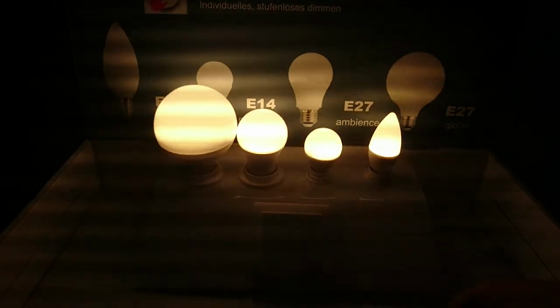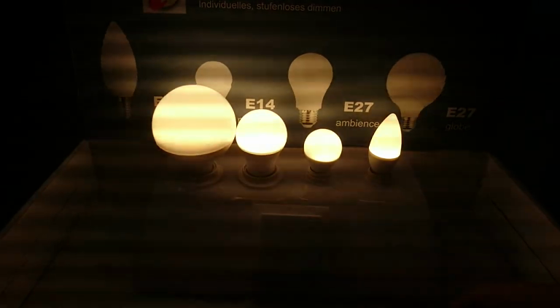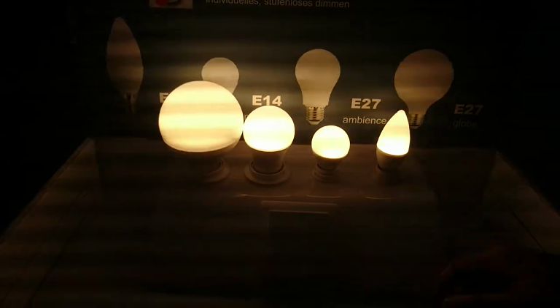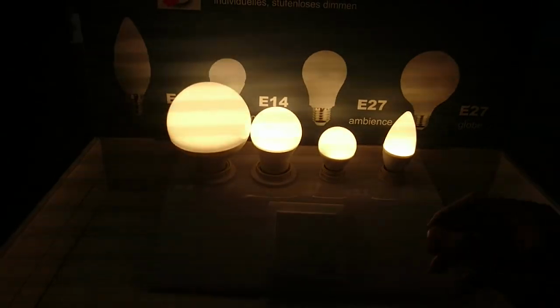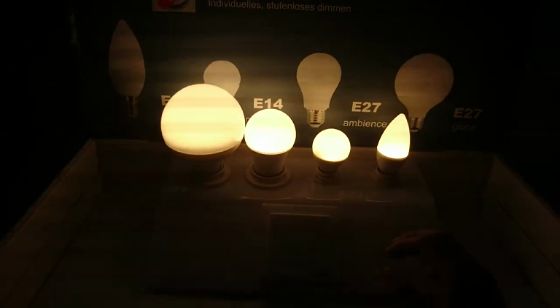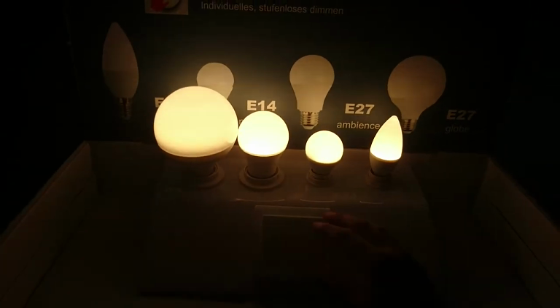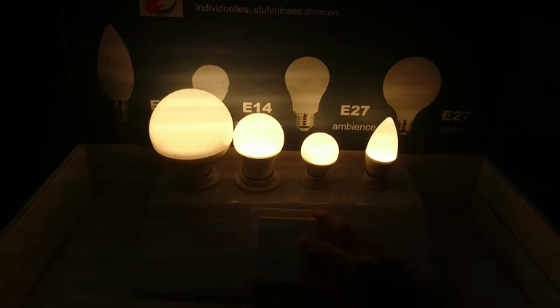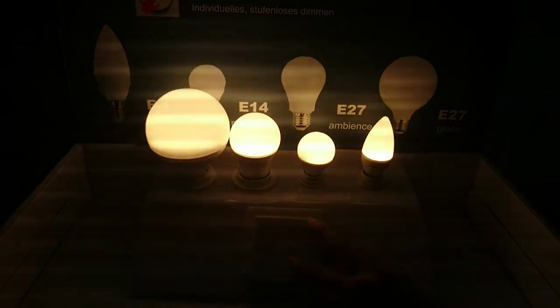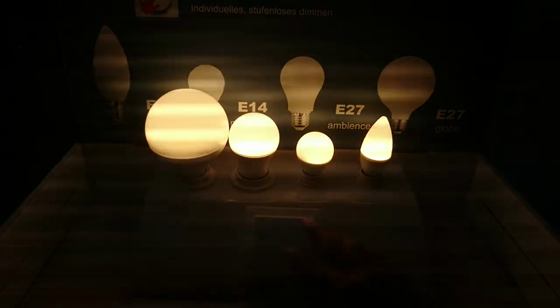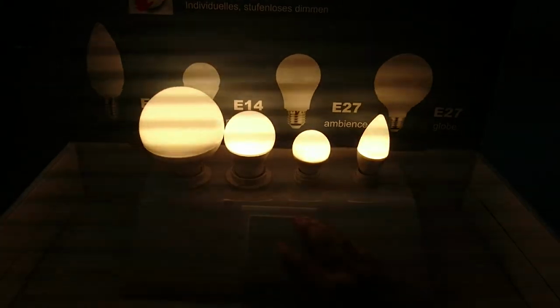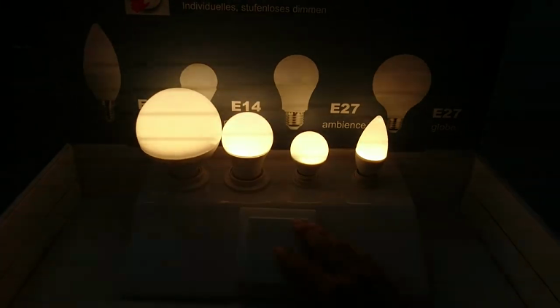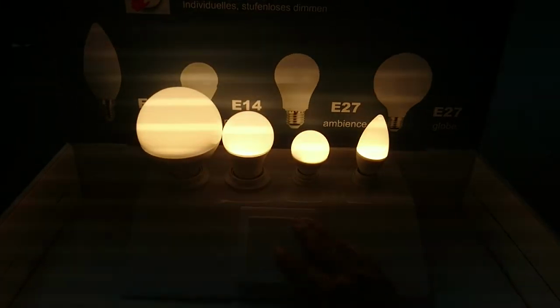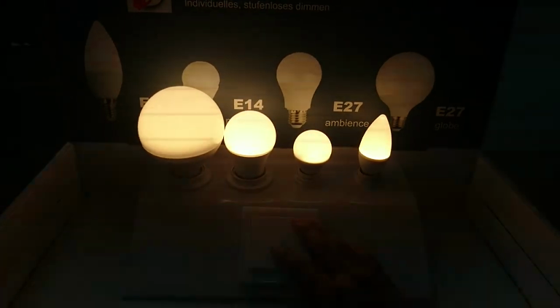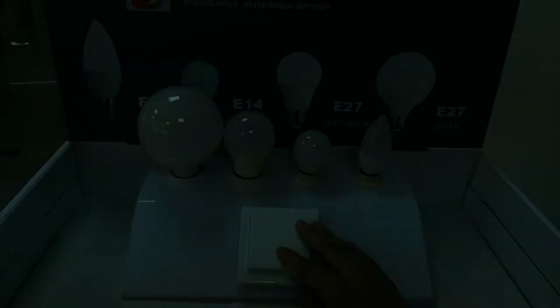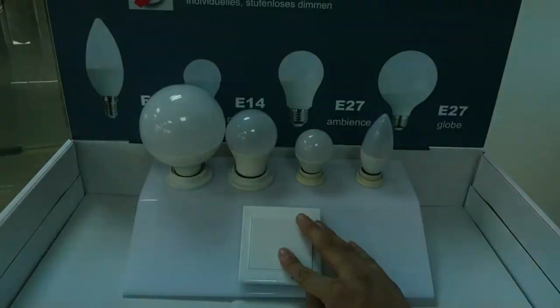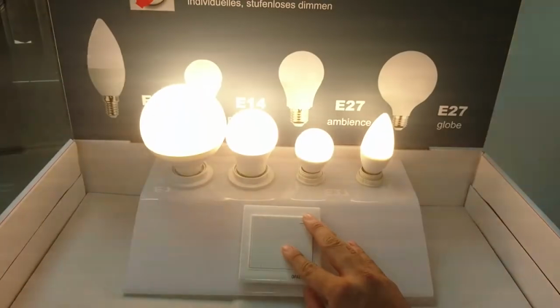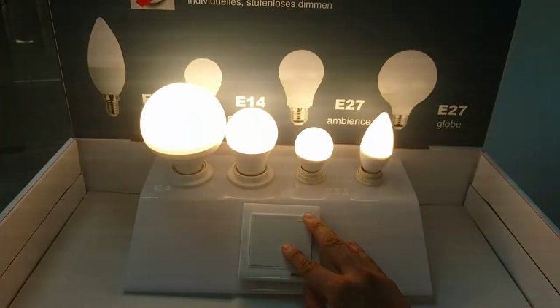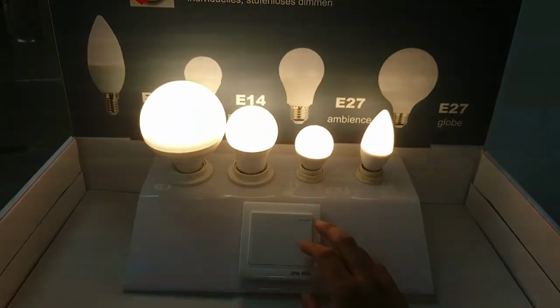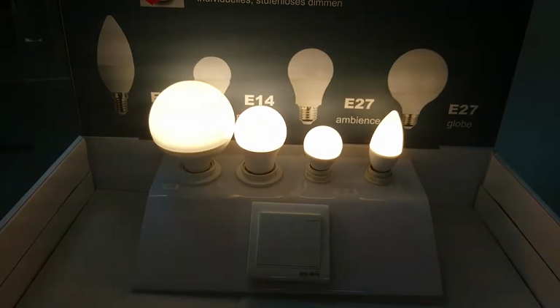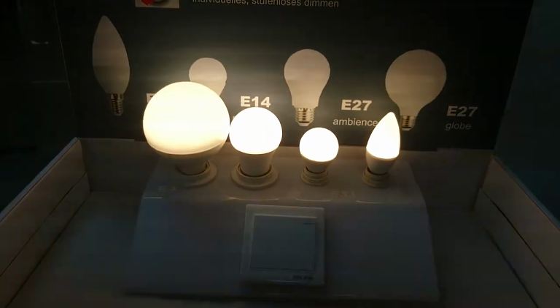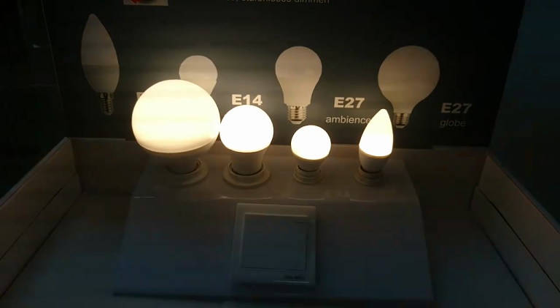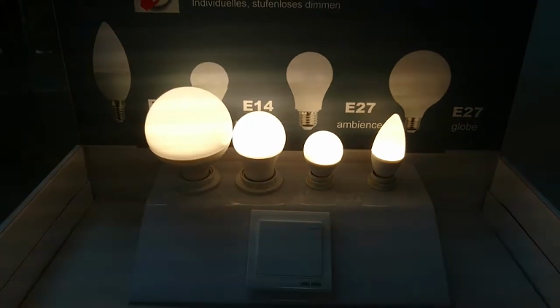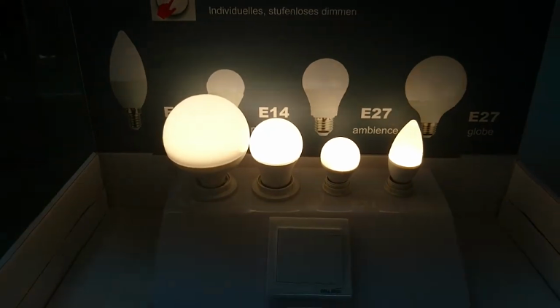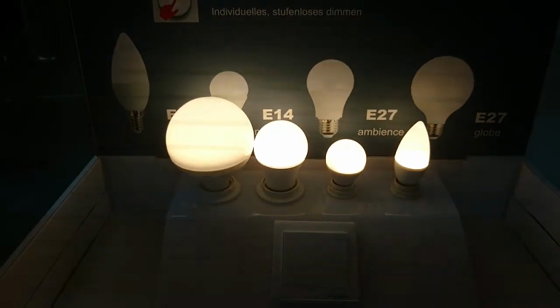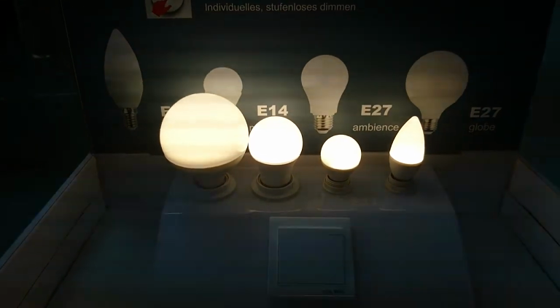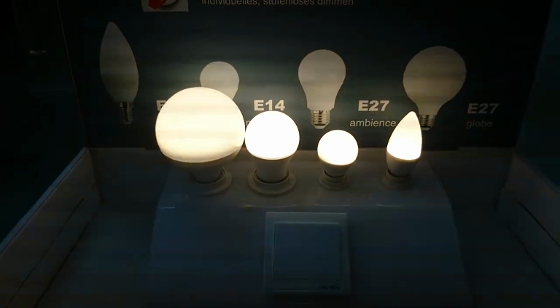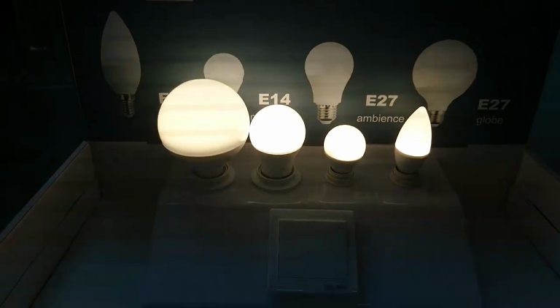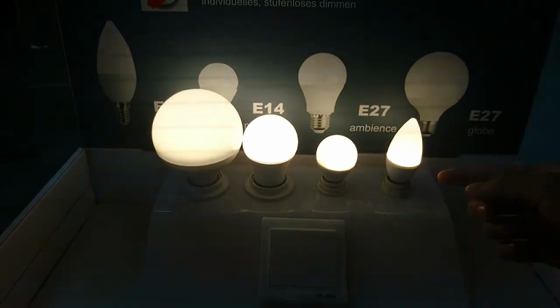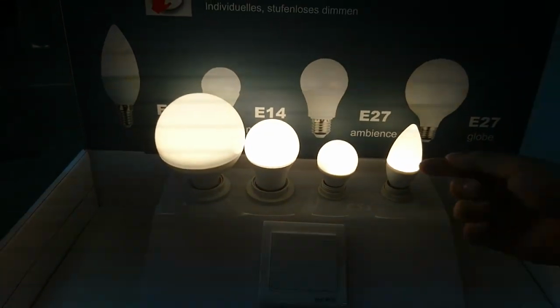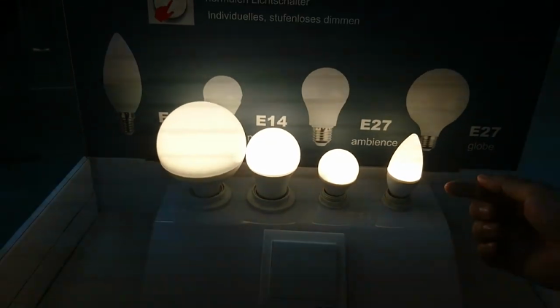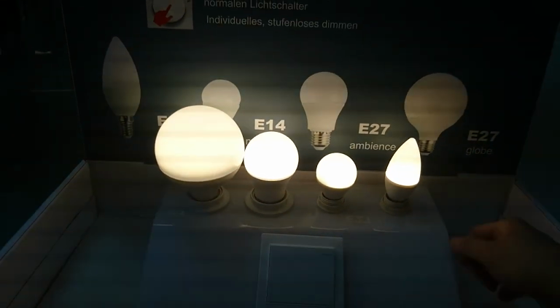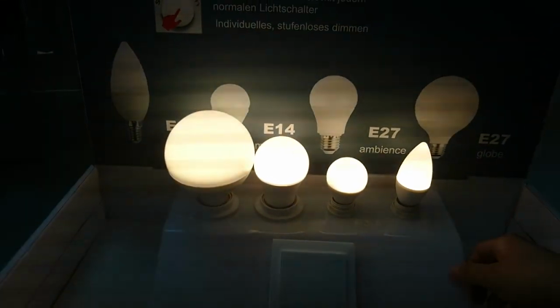When it reaches the brightness level I like, I switch off and on within two seconds. This will fix and set the brightness at that level.